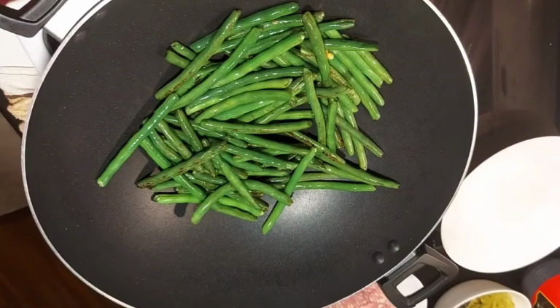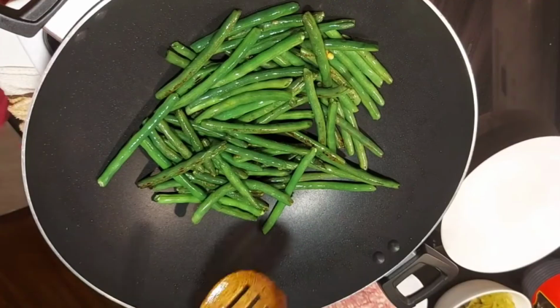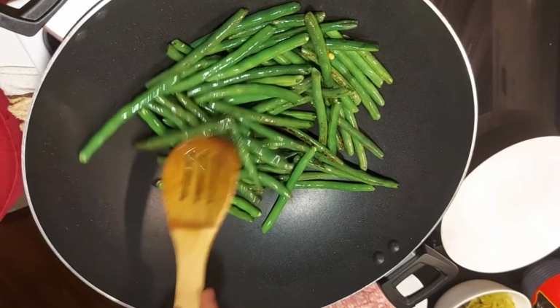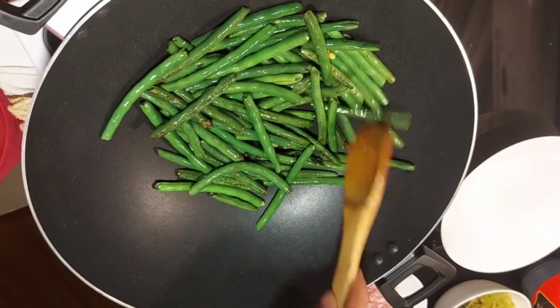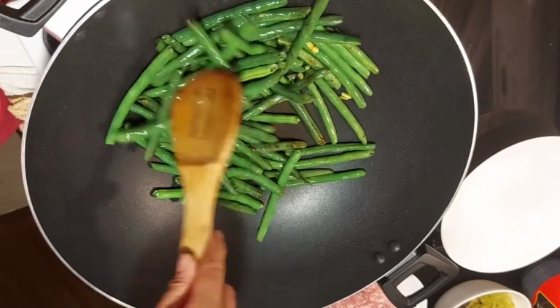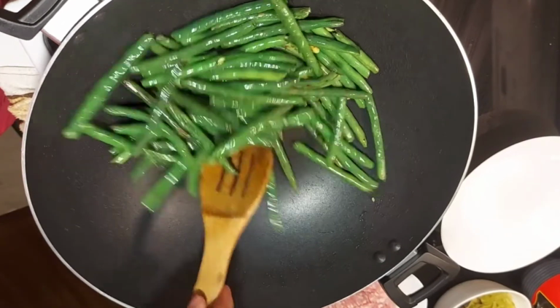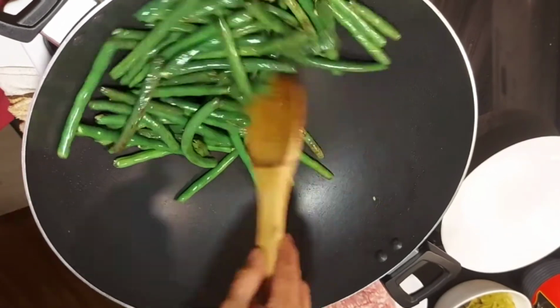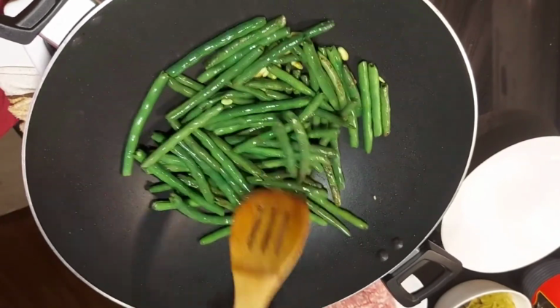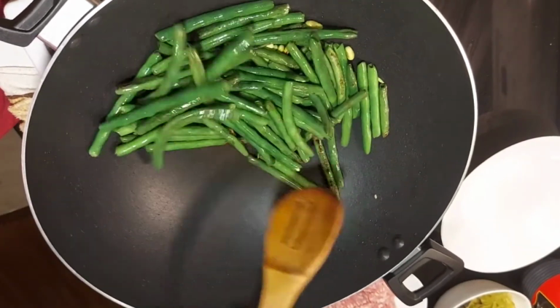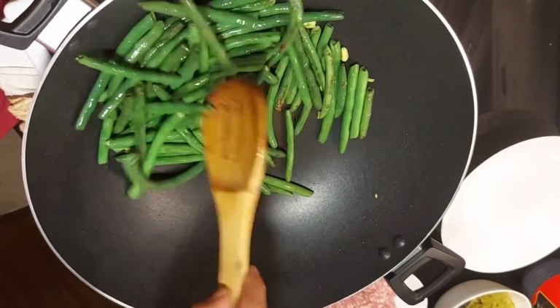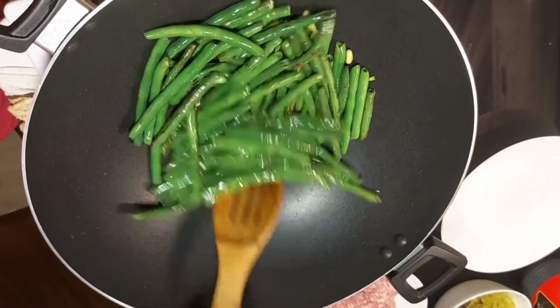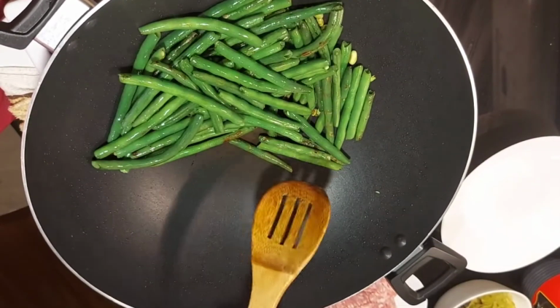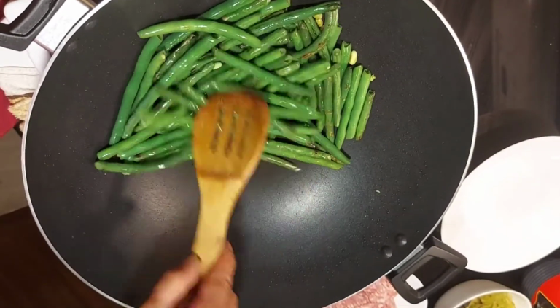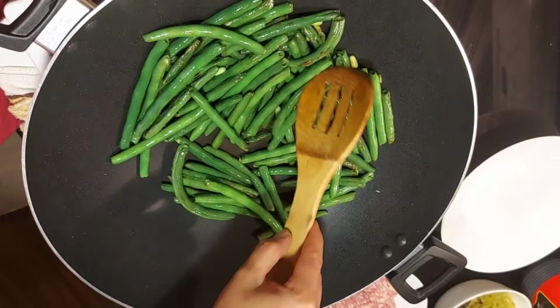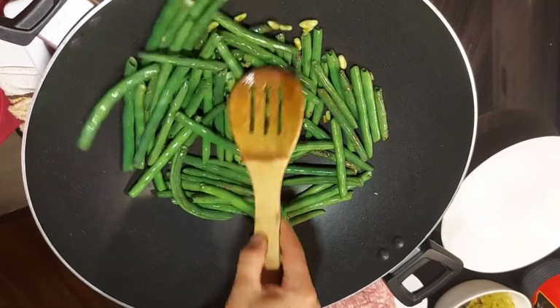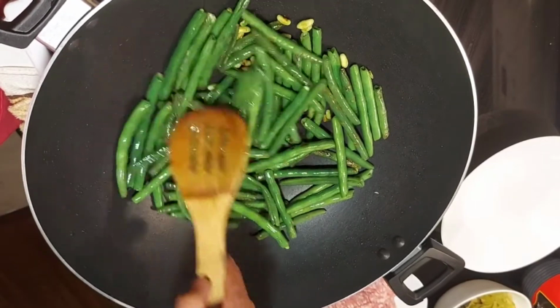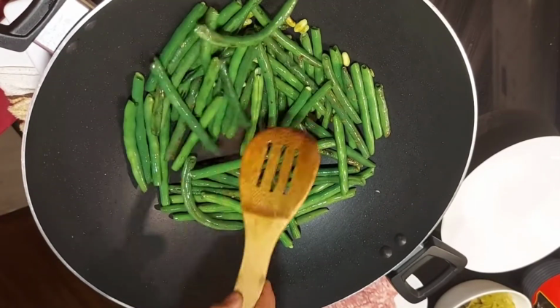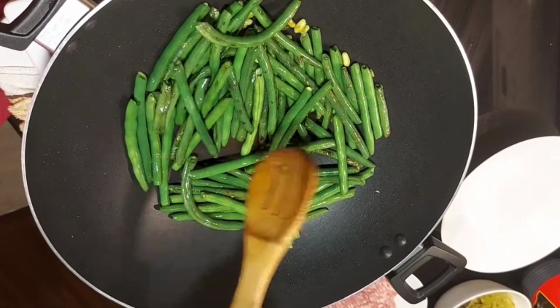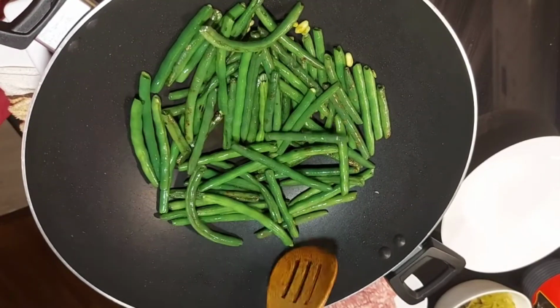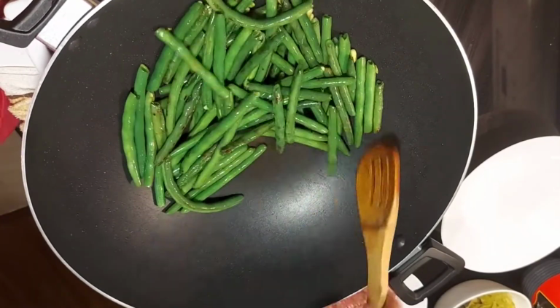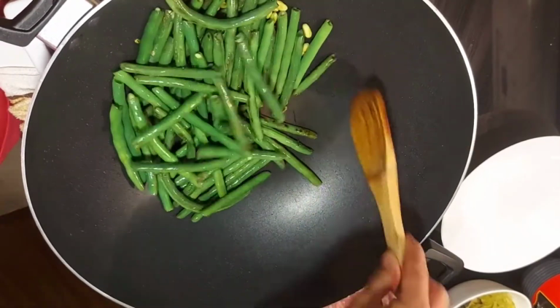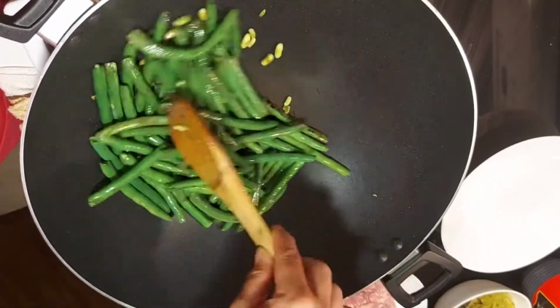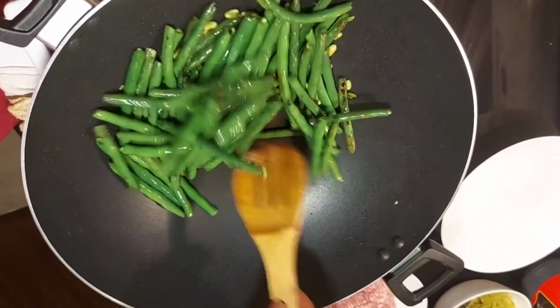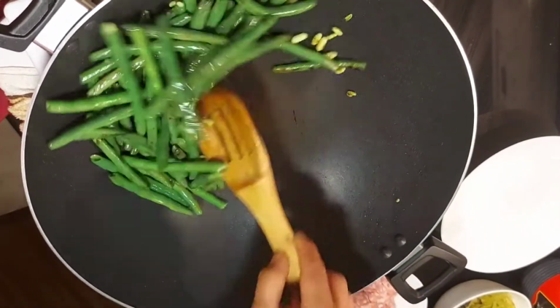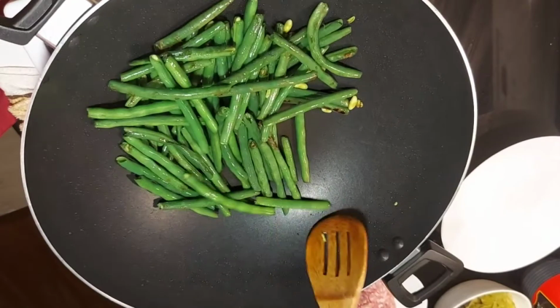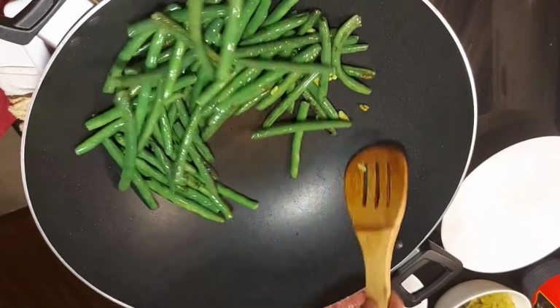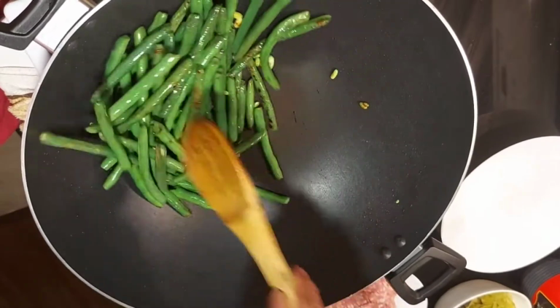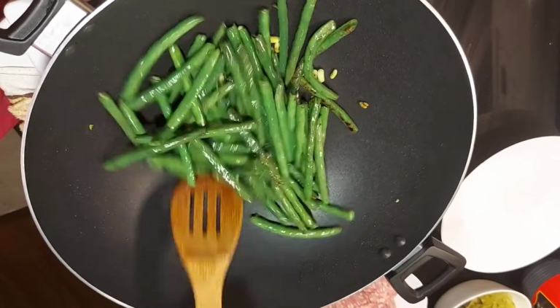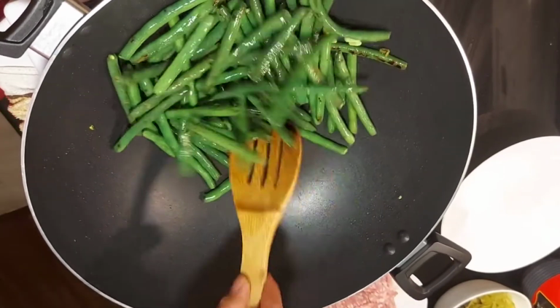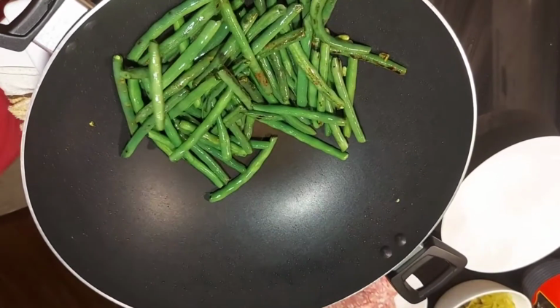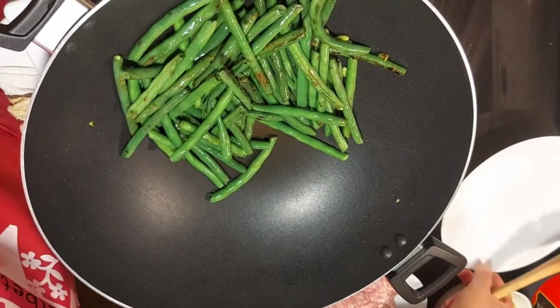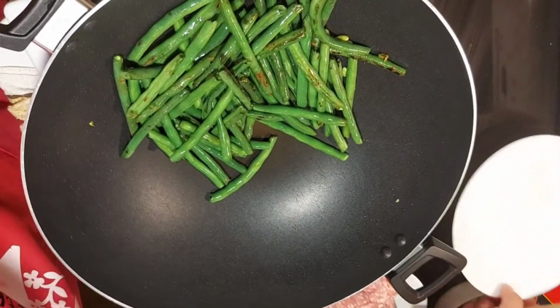When you see your beans are already a little bit brown, like this — they're already cooked. I just fry this on medium heat. Now we will set this aside.